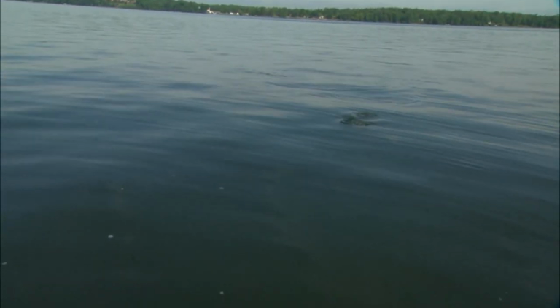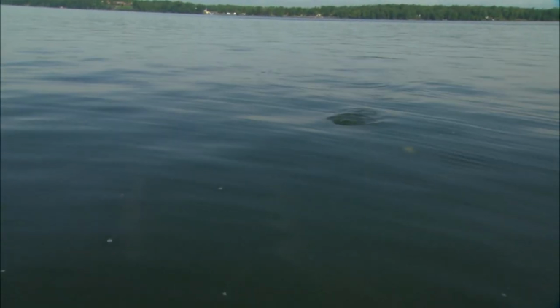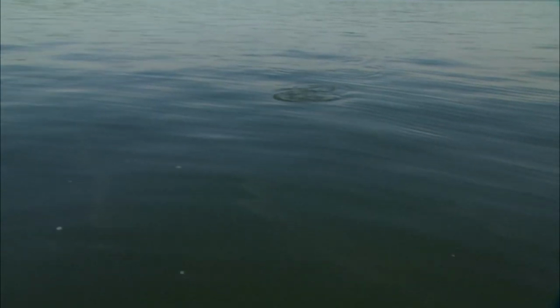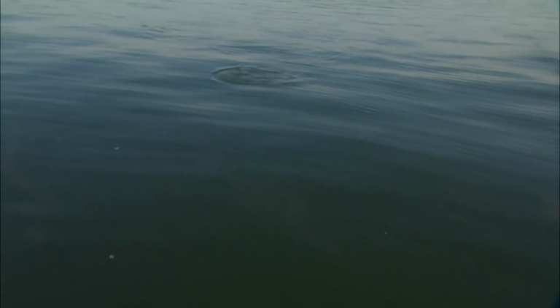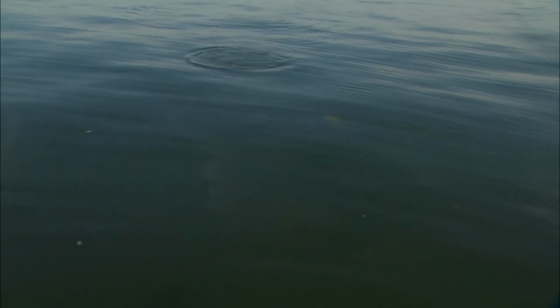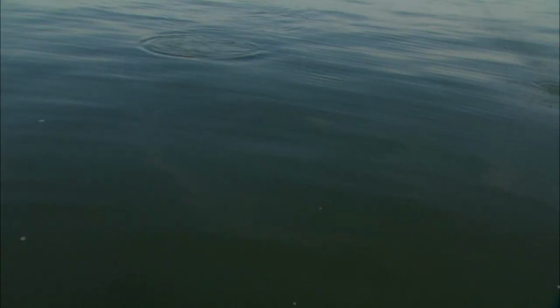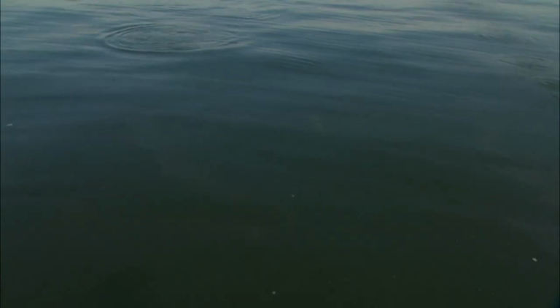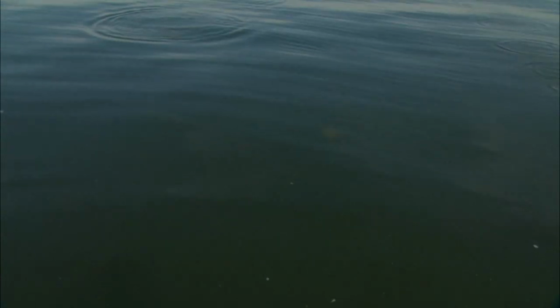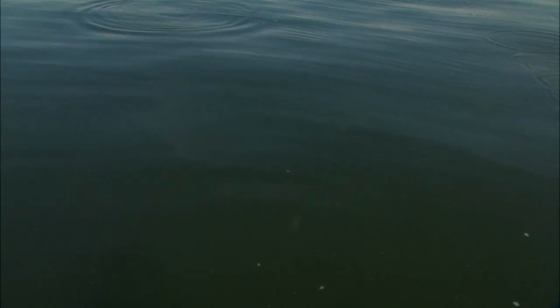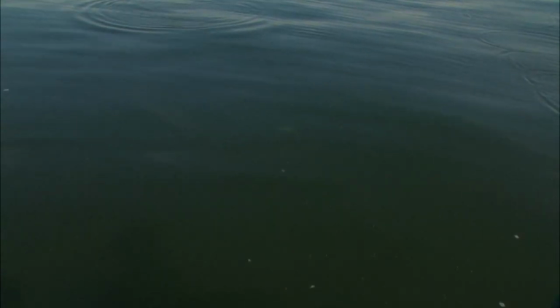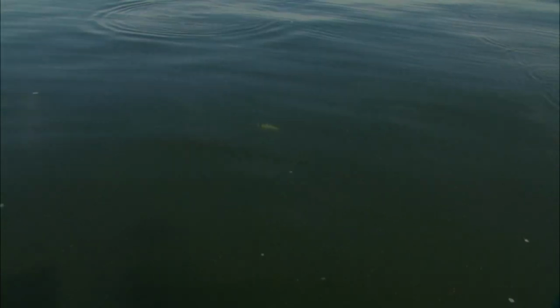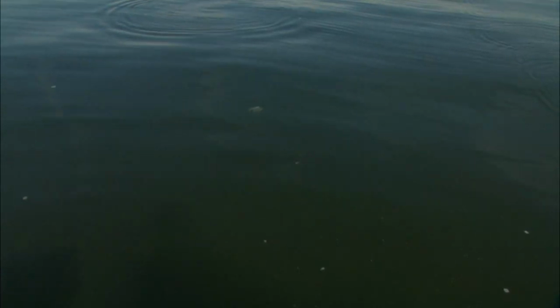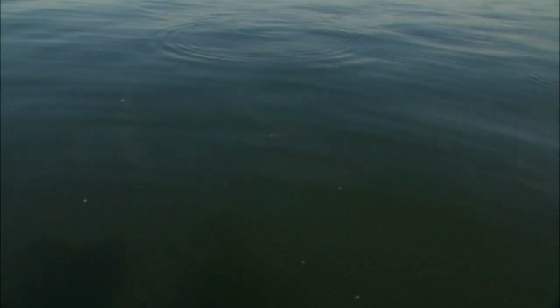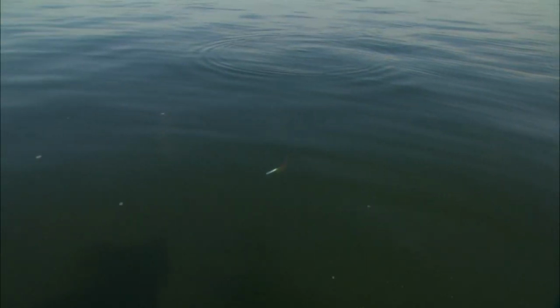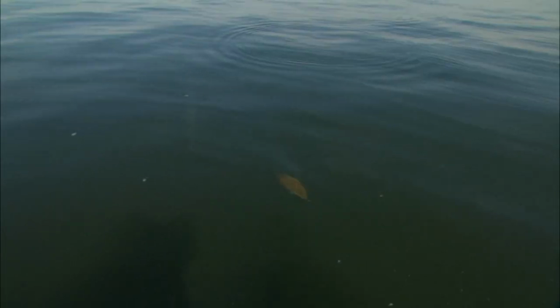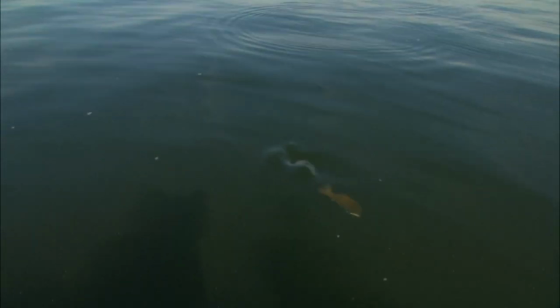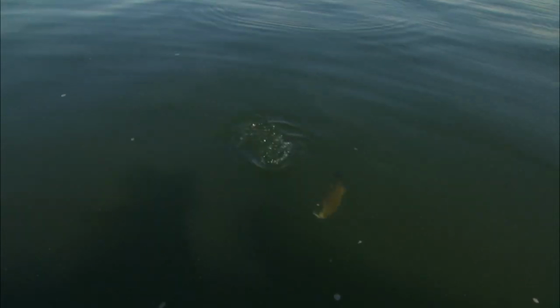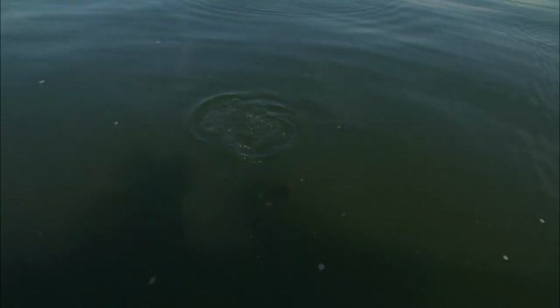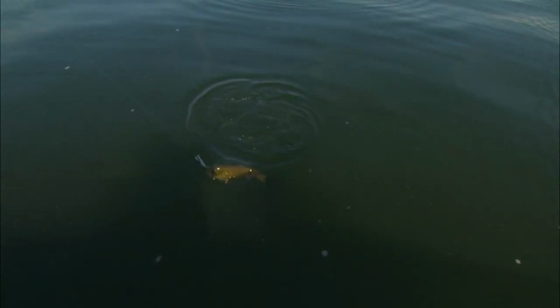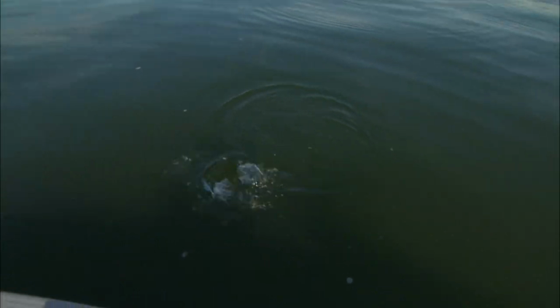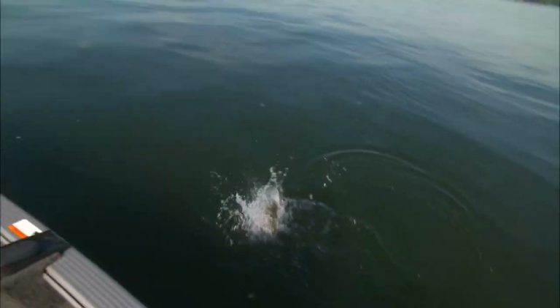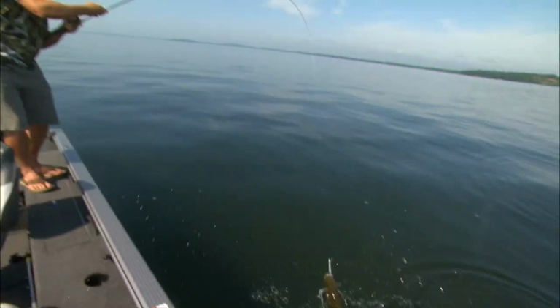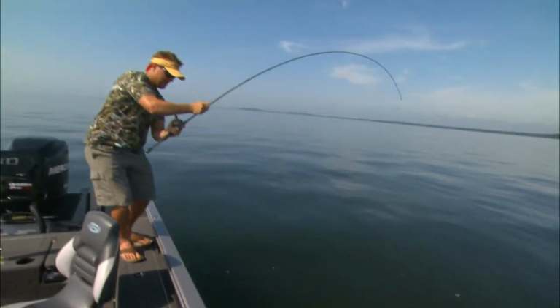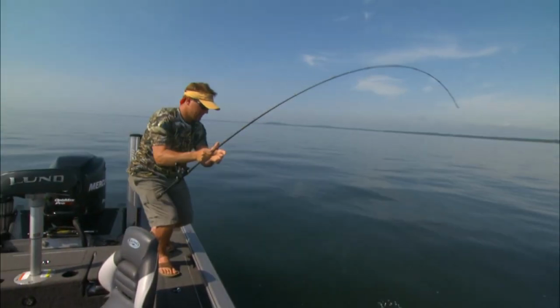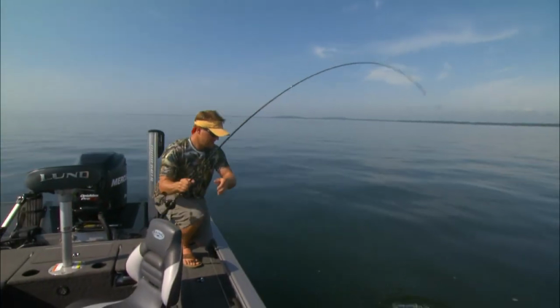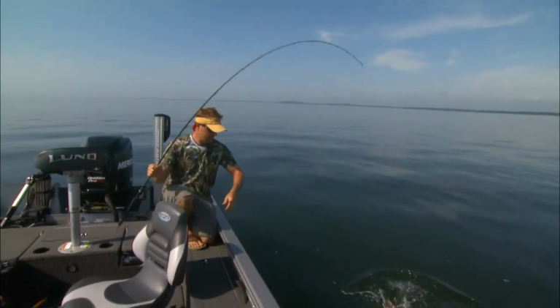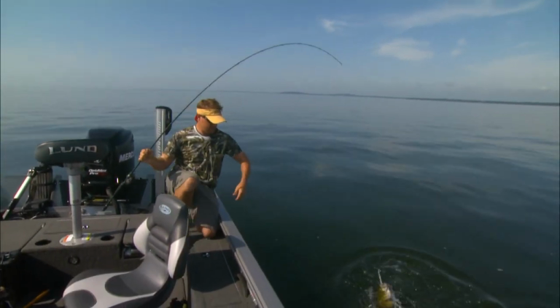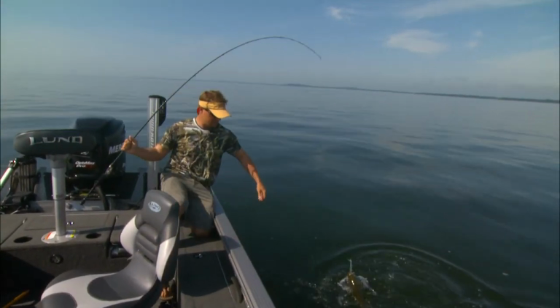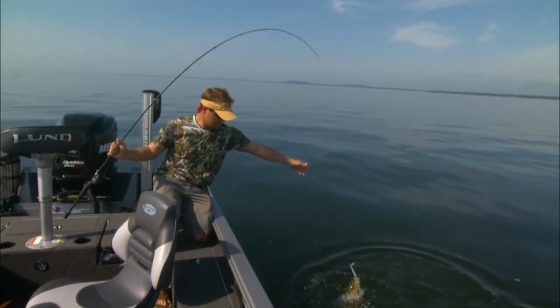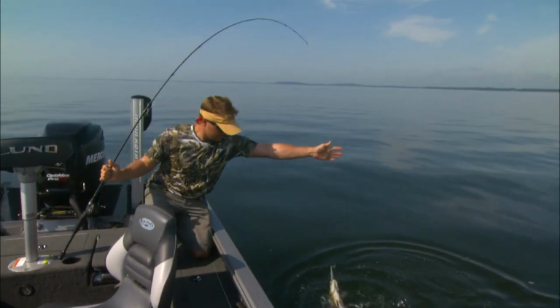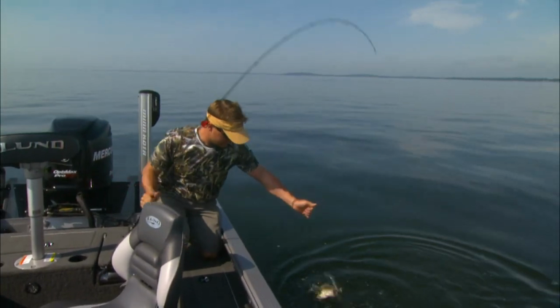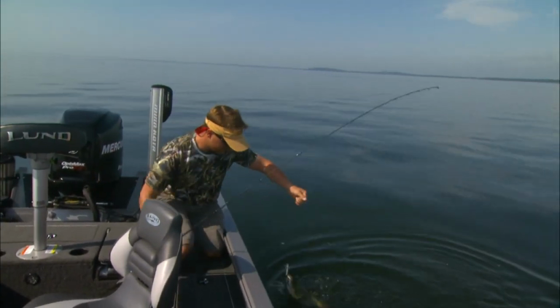There you go — got him! That fish came up and missed the bait, and I literally just stopped the bait in its tracks. He came back and whacked it. Nice little nipper.